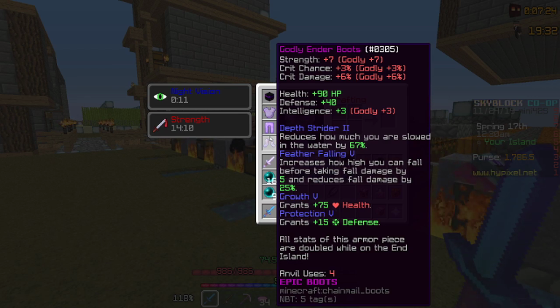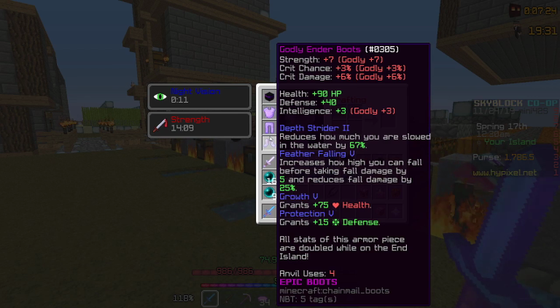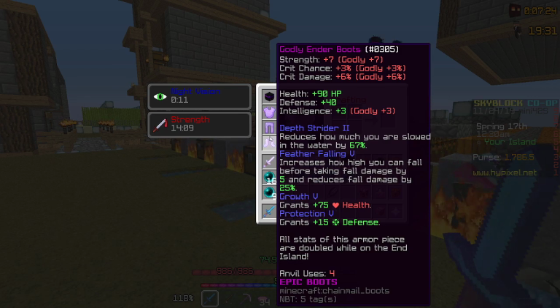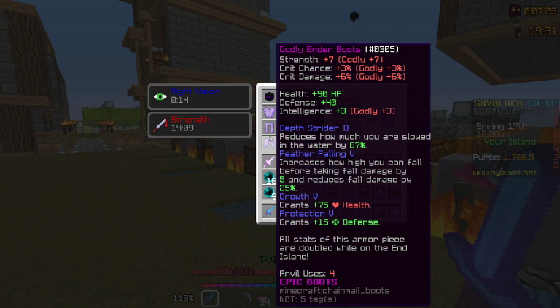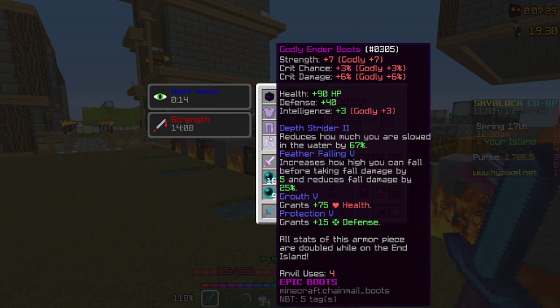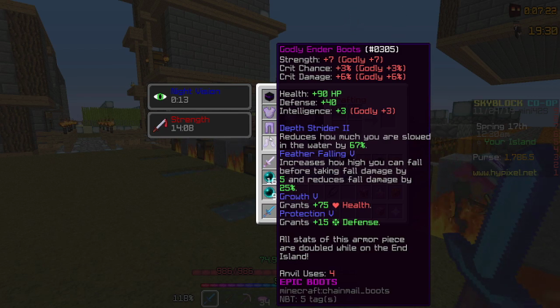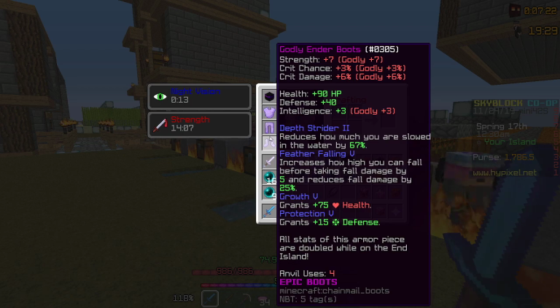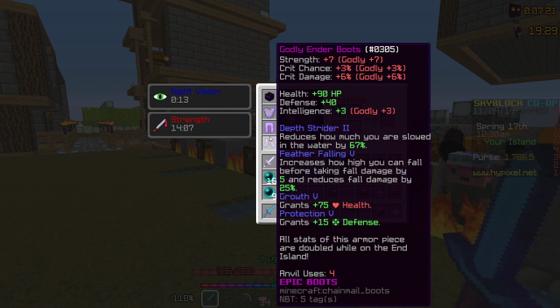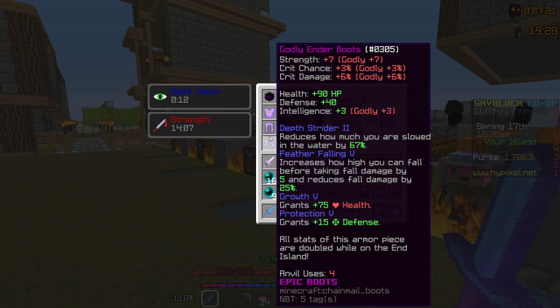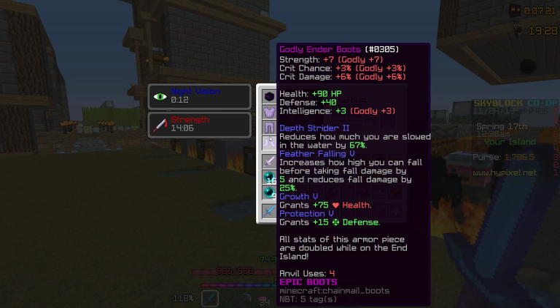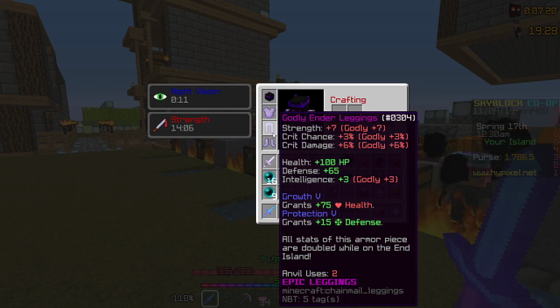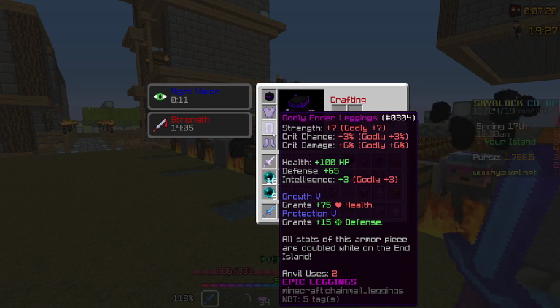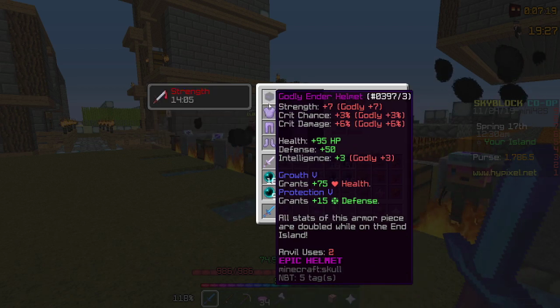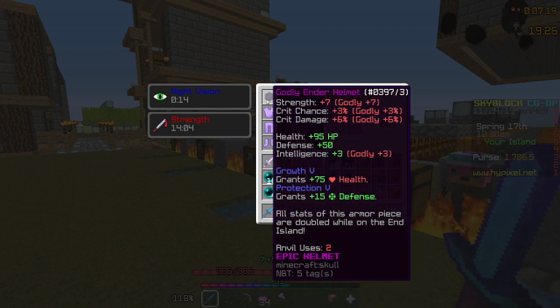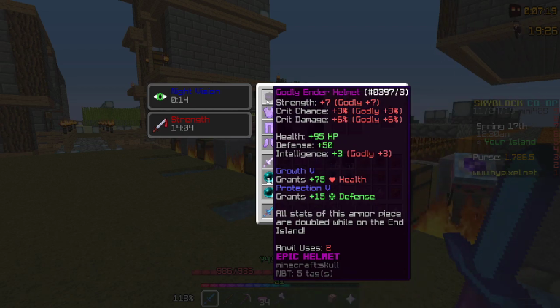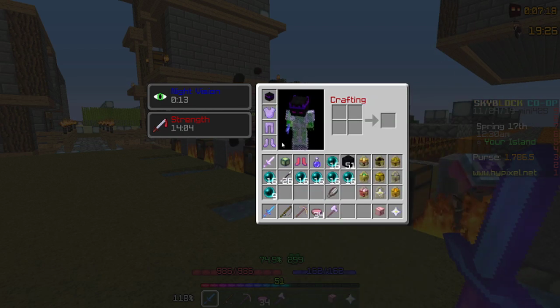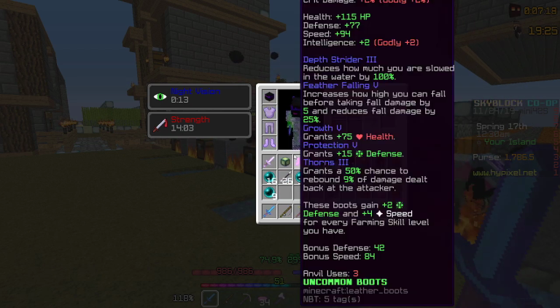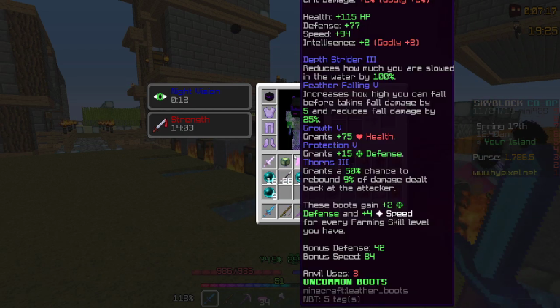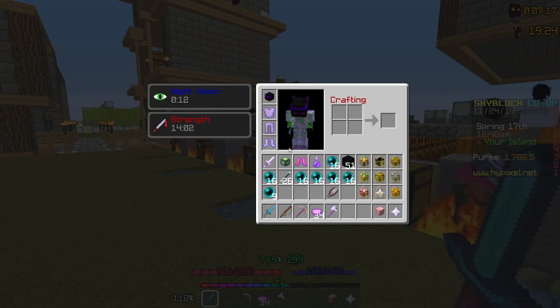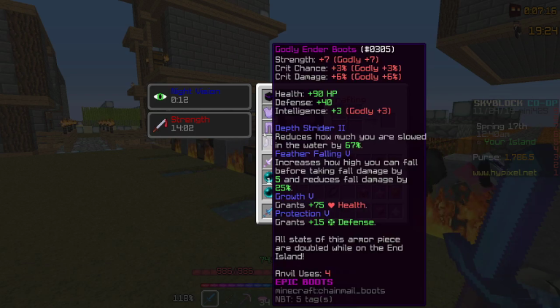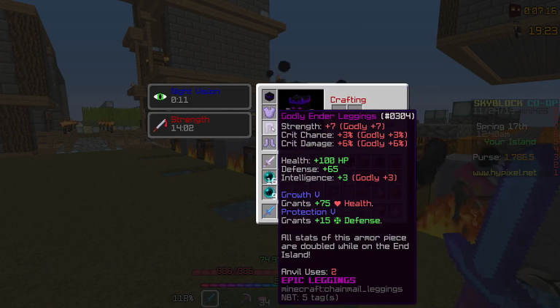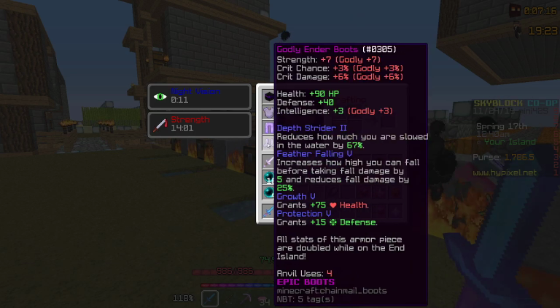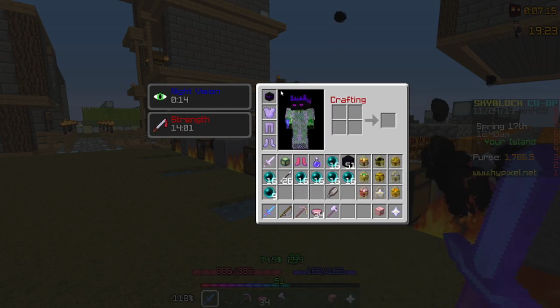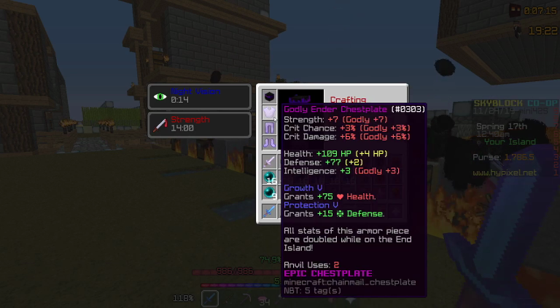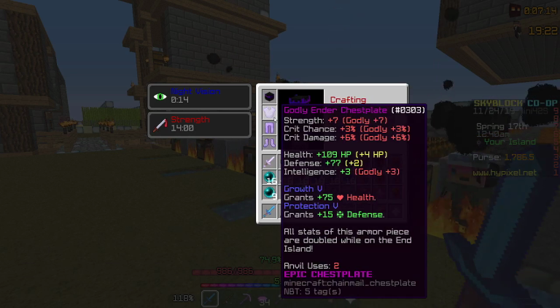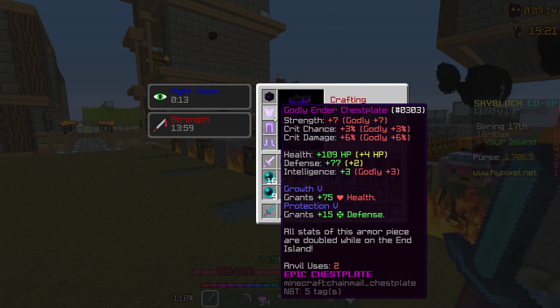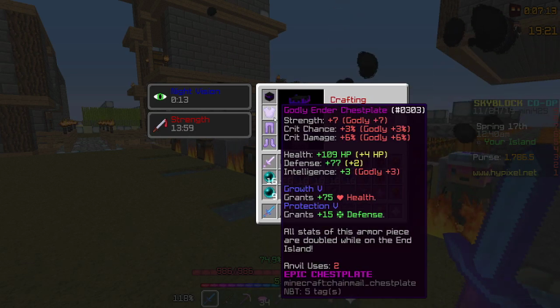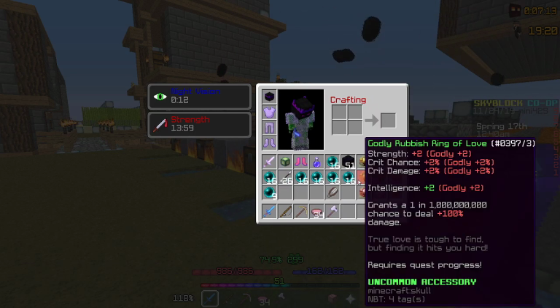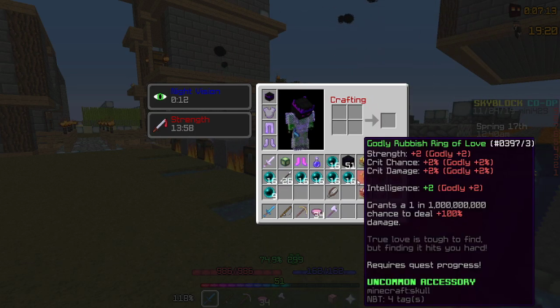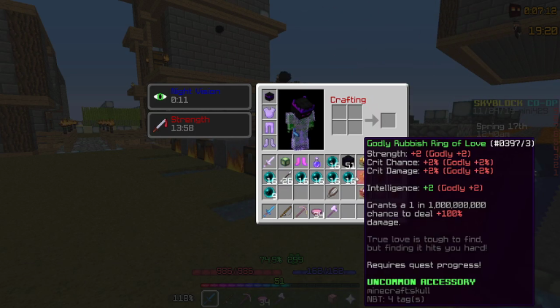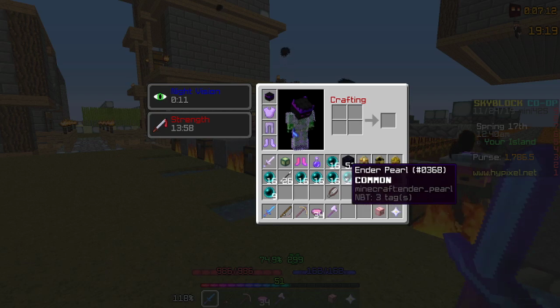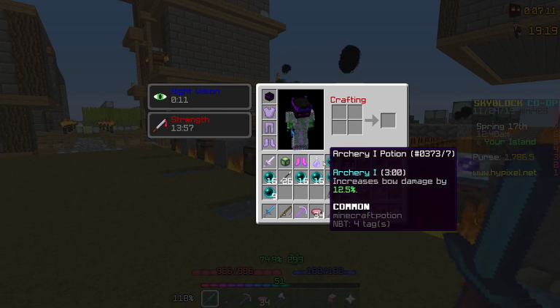So you definitely want to reforge this to Godly — it's worth it. If you don't already have an Ender set, you can always get one off the Auction House. This full set probably cost me about 100k in total, which is not bad at all.